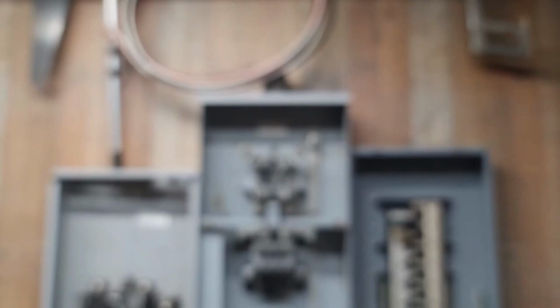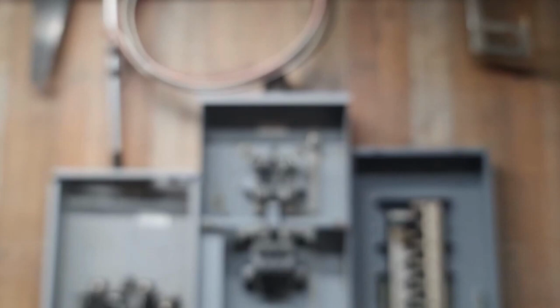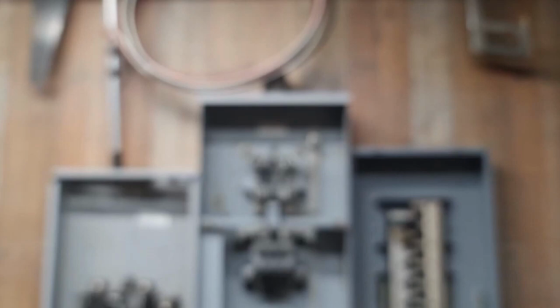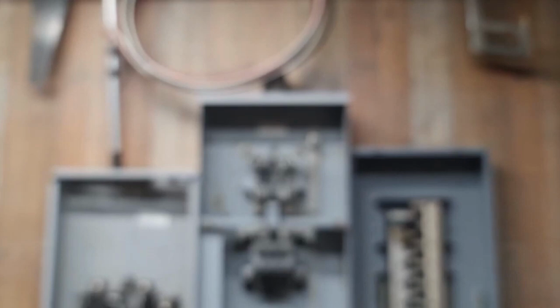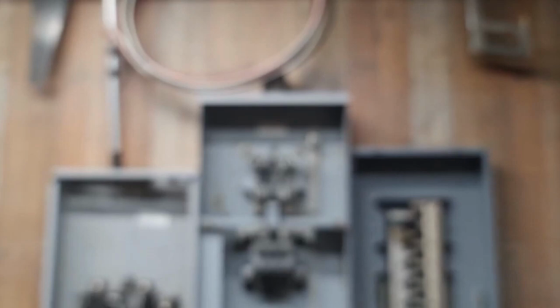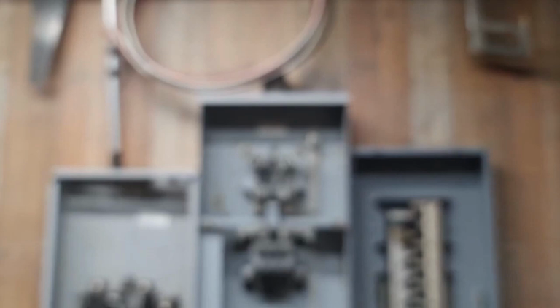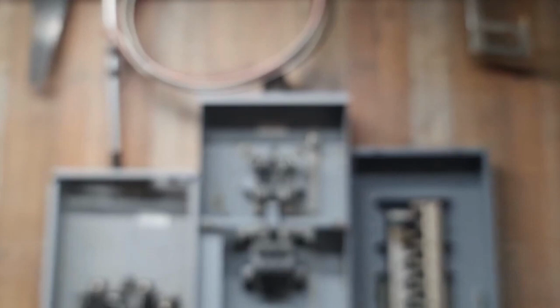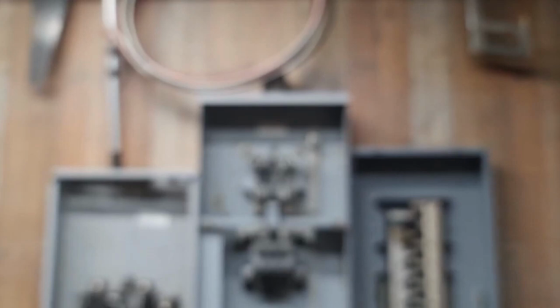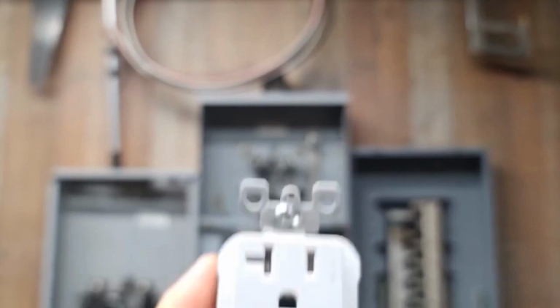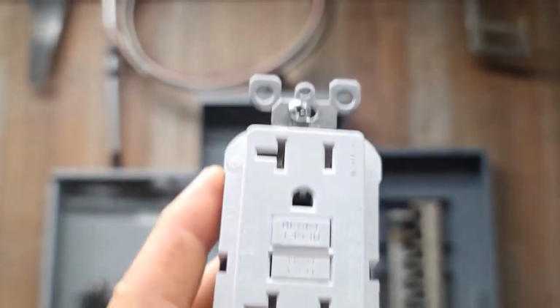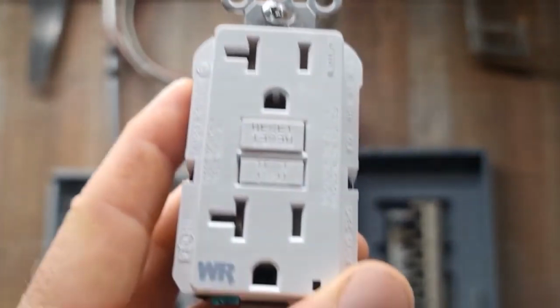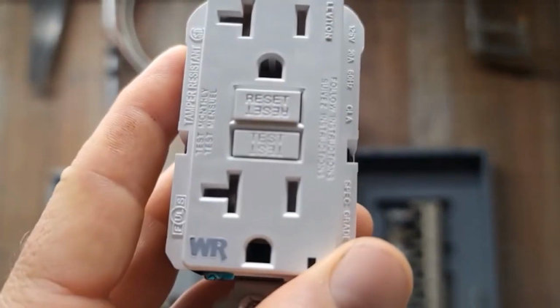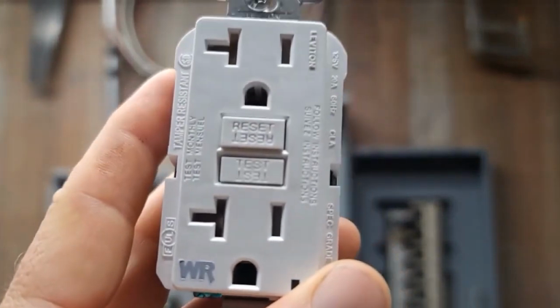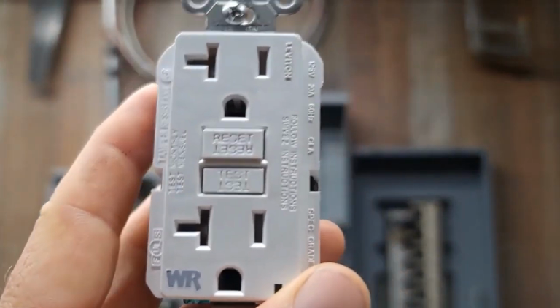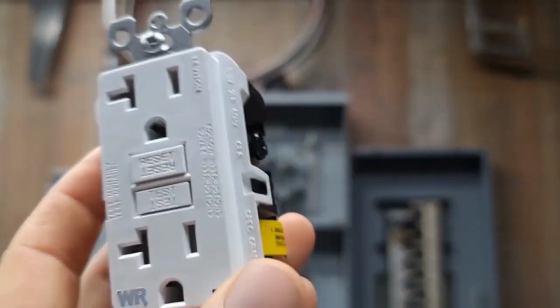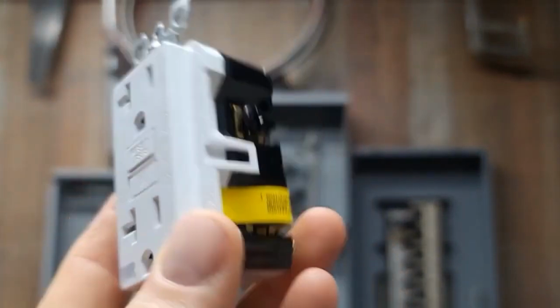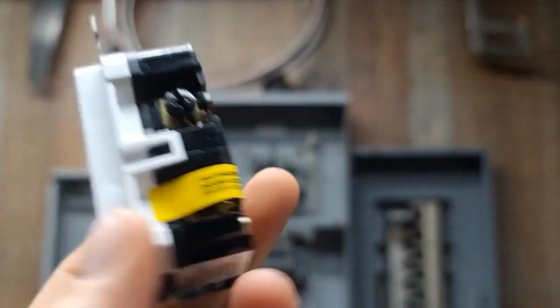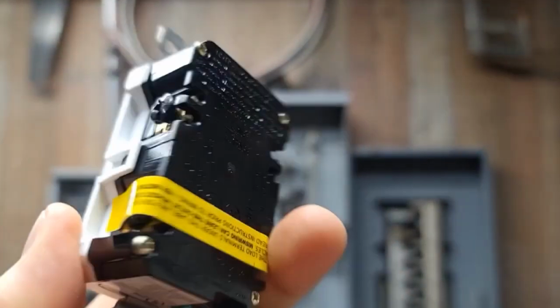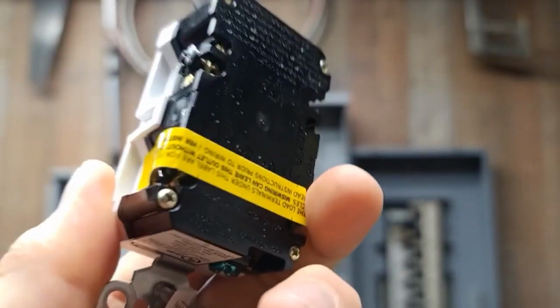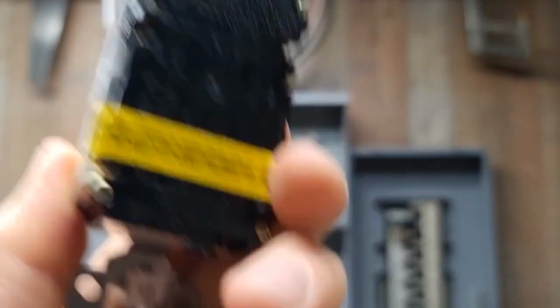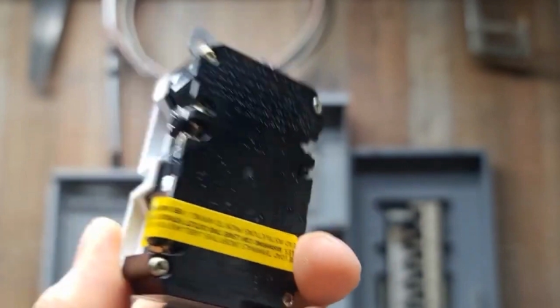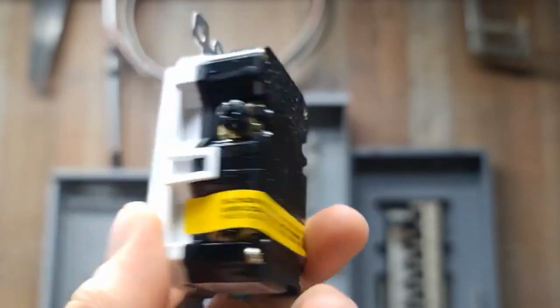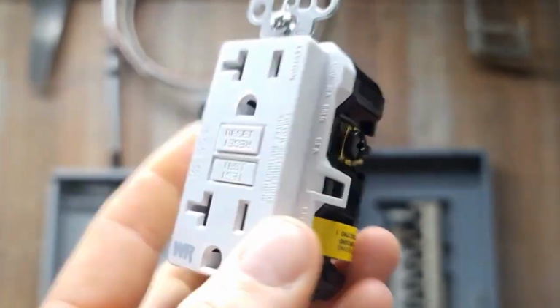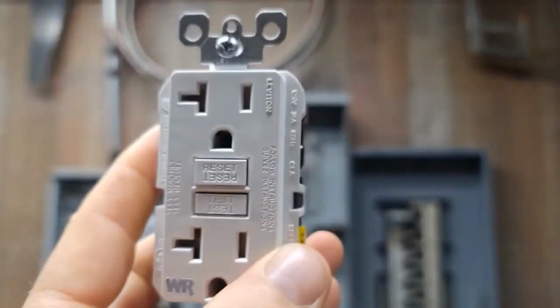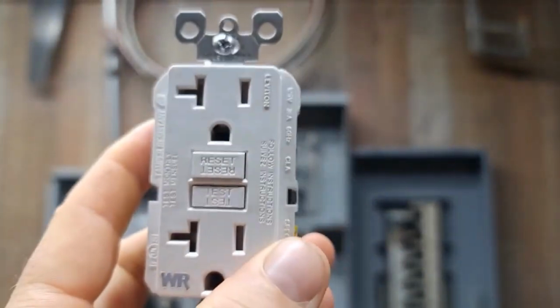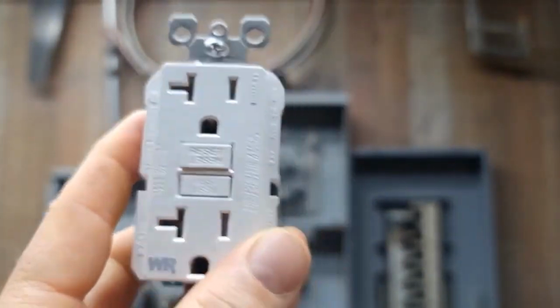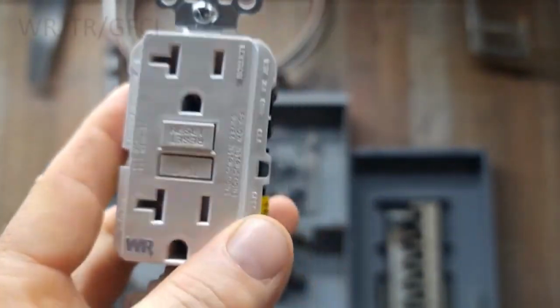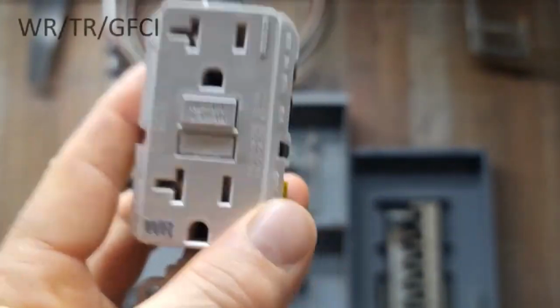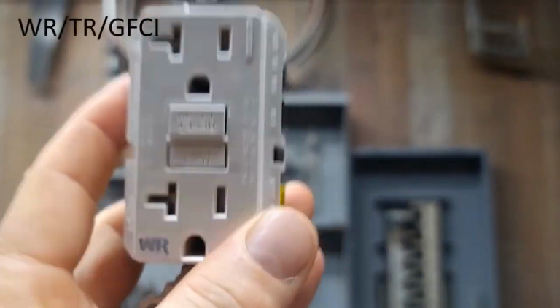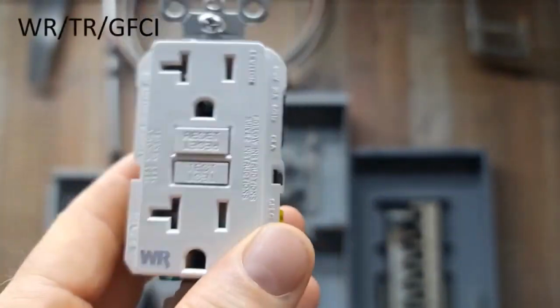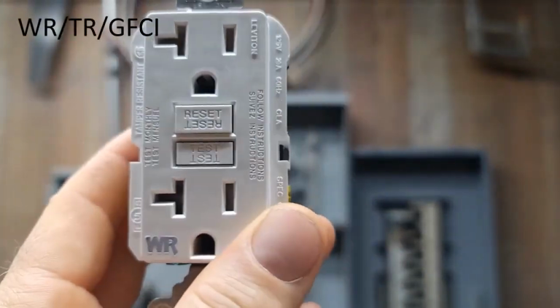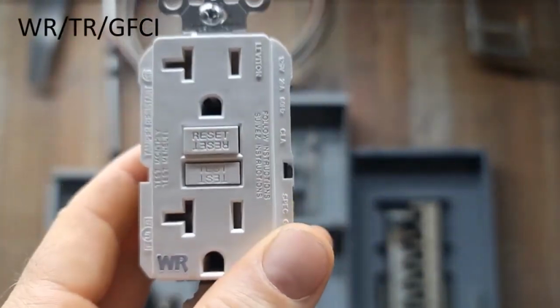I'm super pumped about today's video. Today we're going to take a look at this guy right here. This is a weather-resistant, tamper-resistant GFCI receptacle.